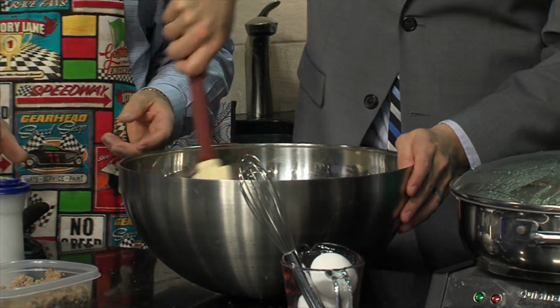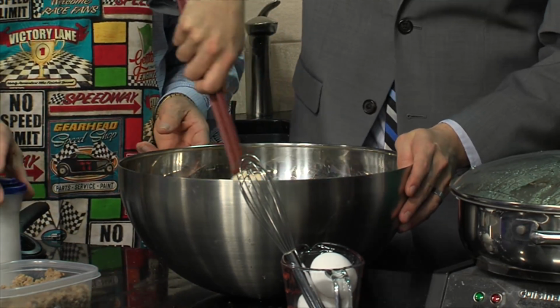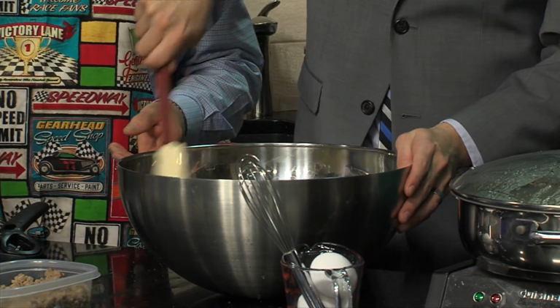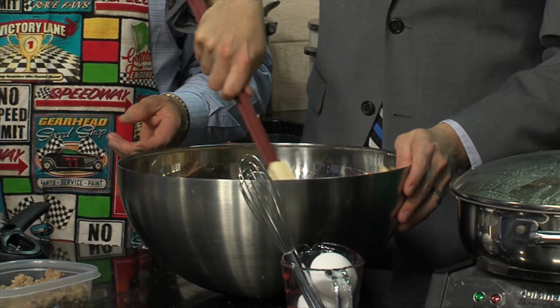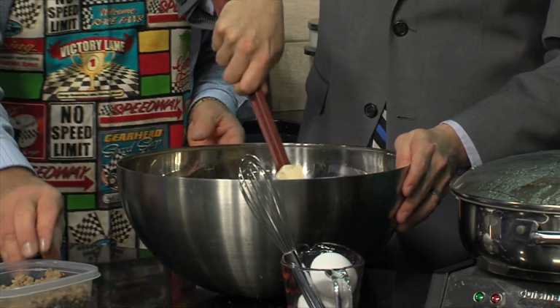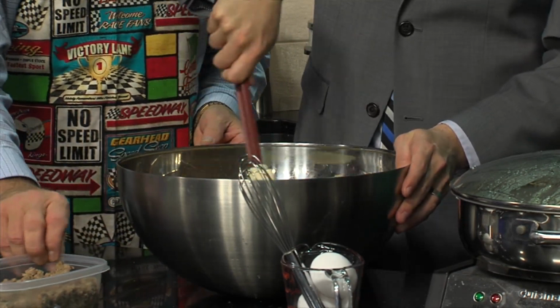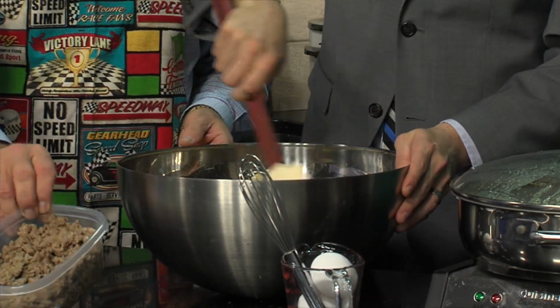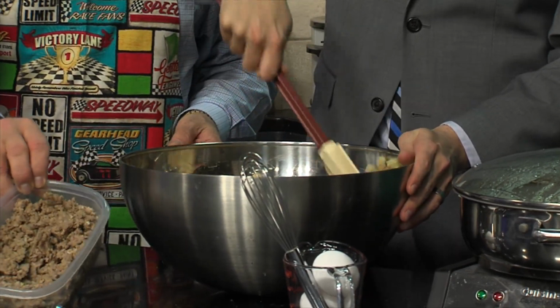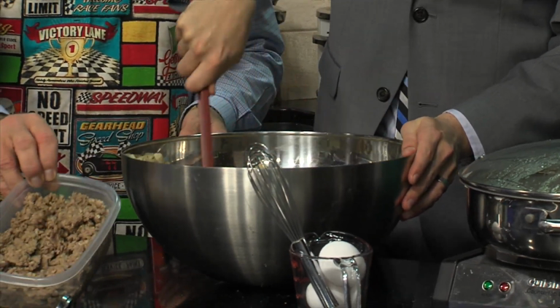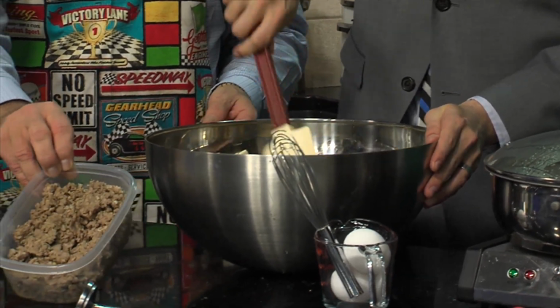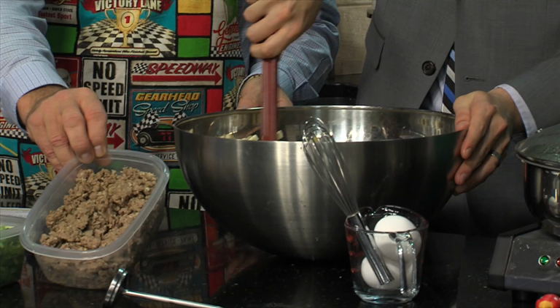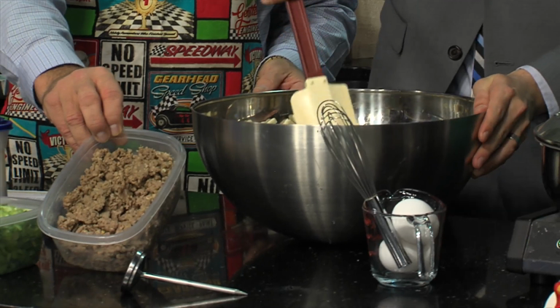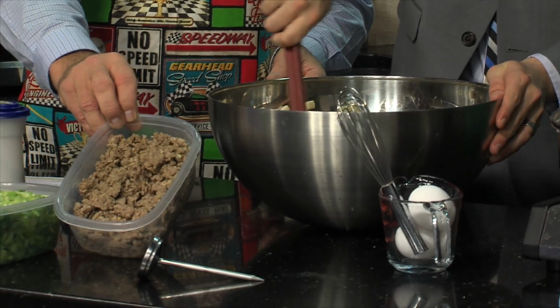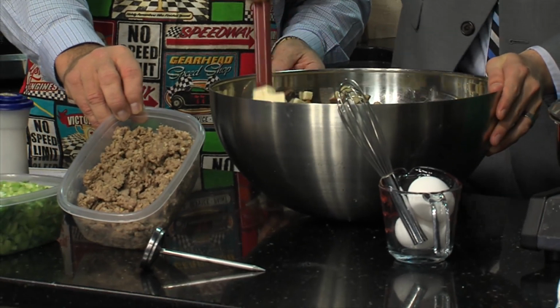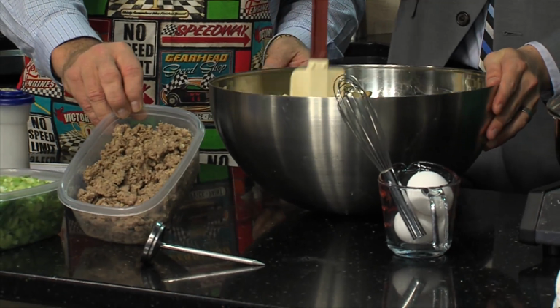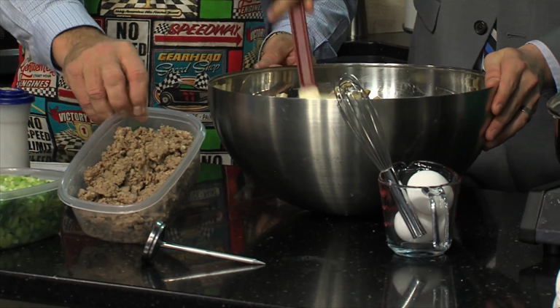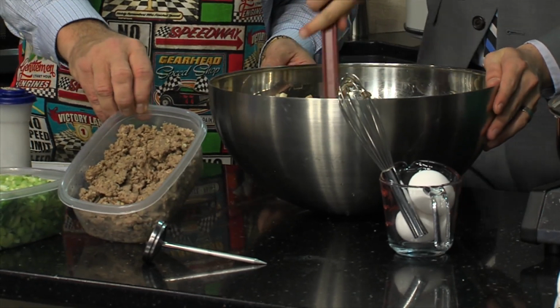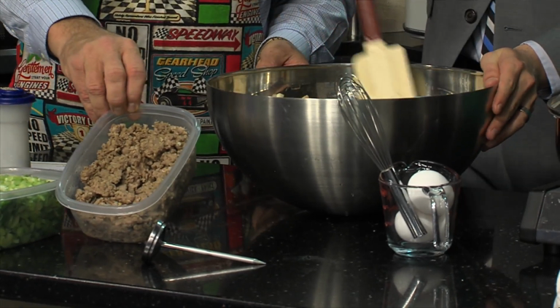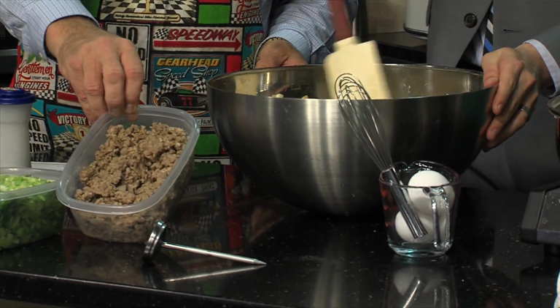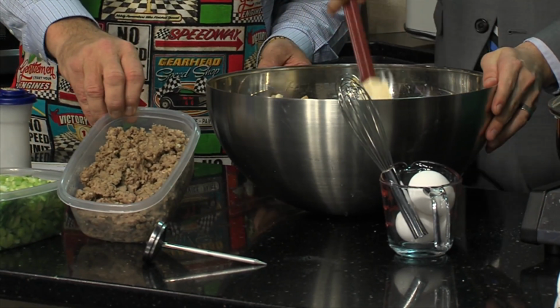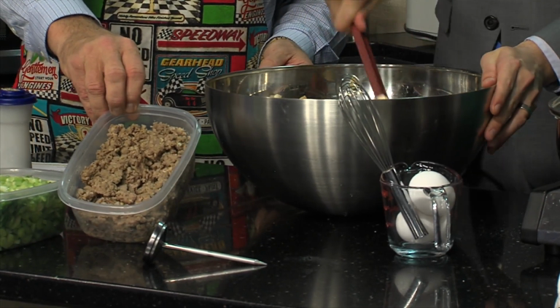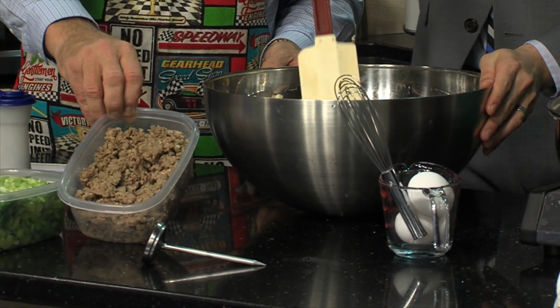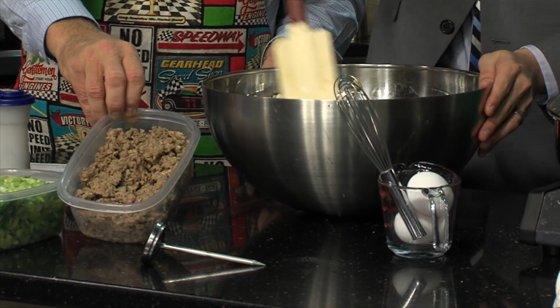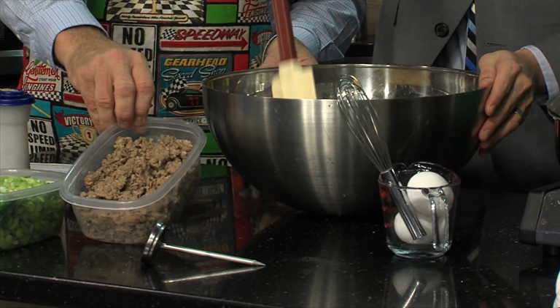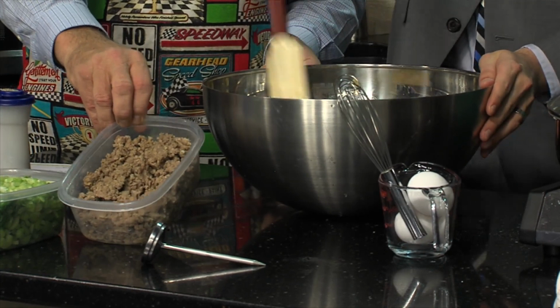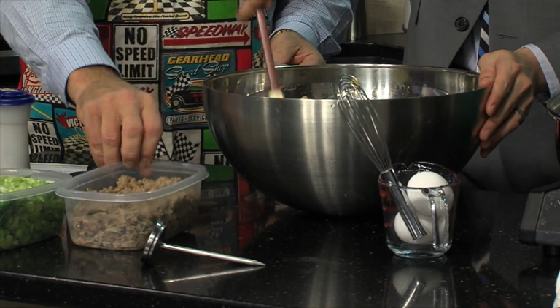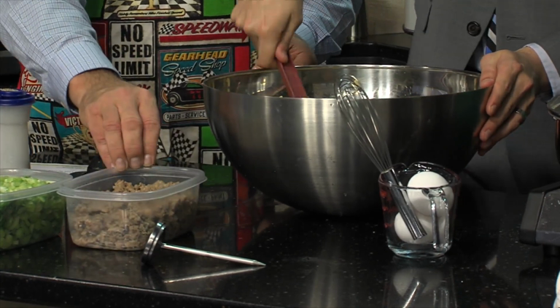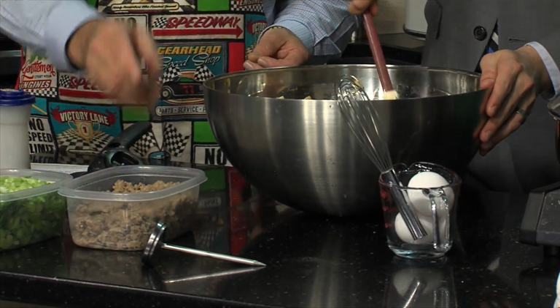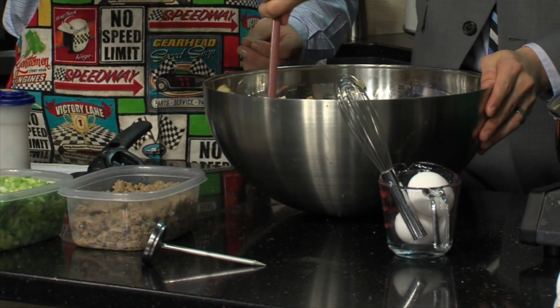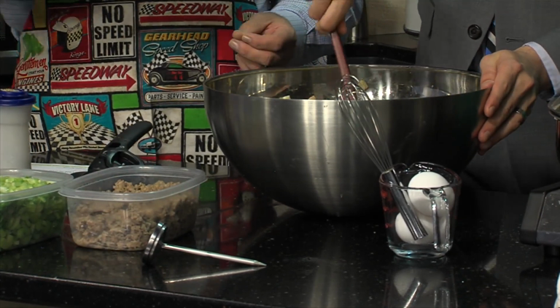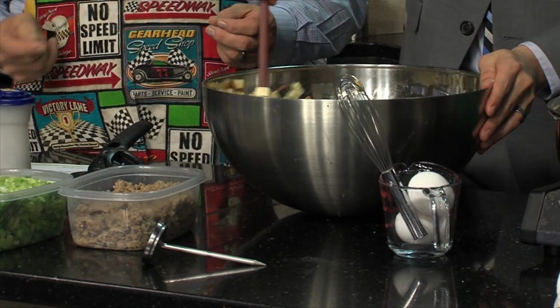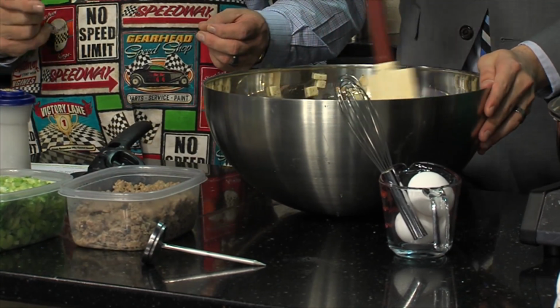While this is soaking, take your whole pound of sage-flavored pork sausage and brown it up. We got that all browned up — Taylor came in early and did that as well. You can see it cooking right now in the pan.